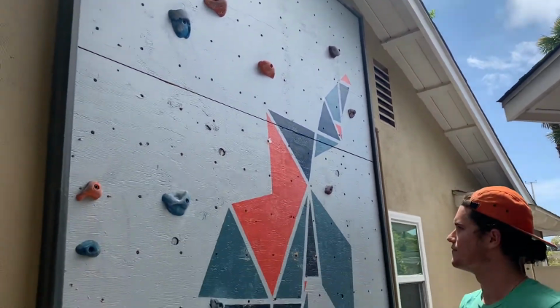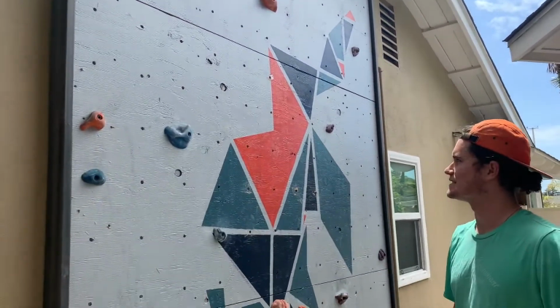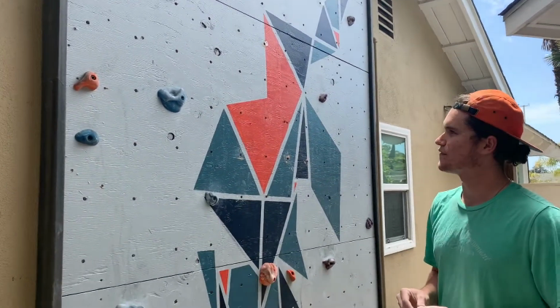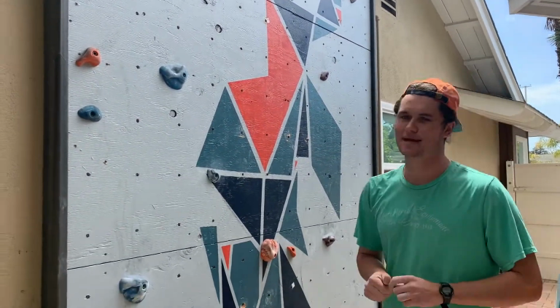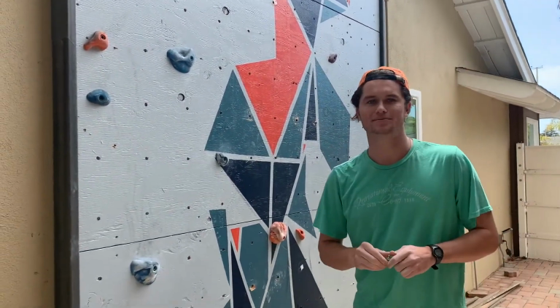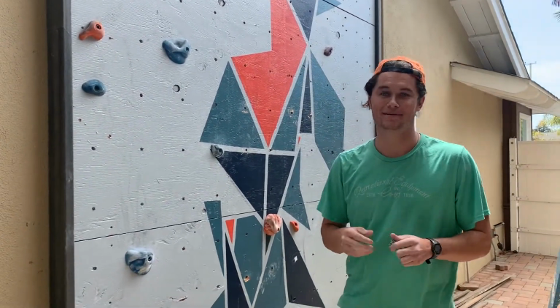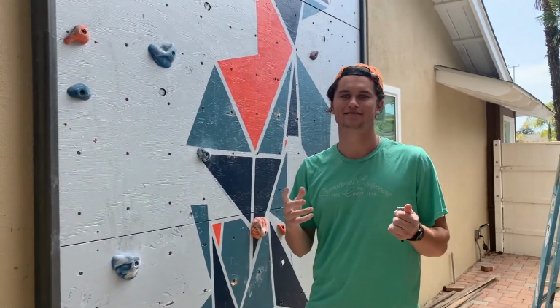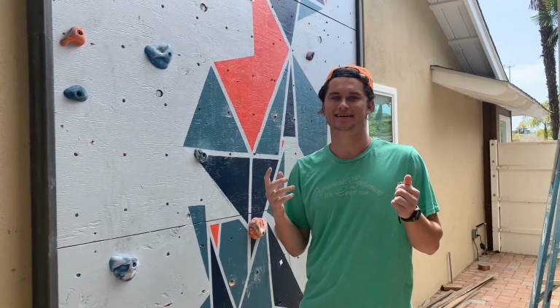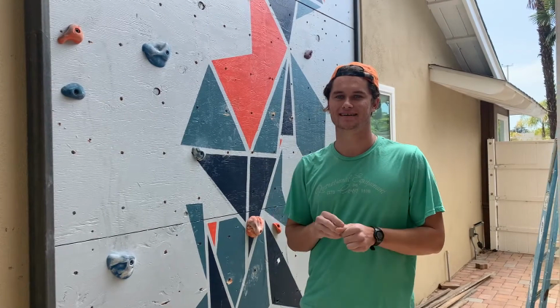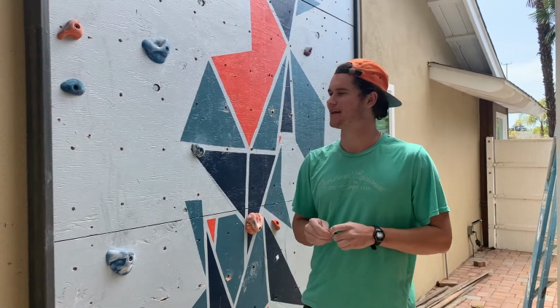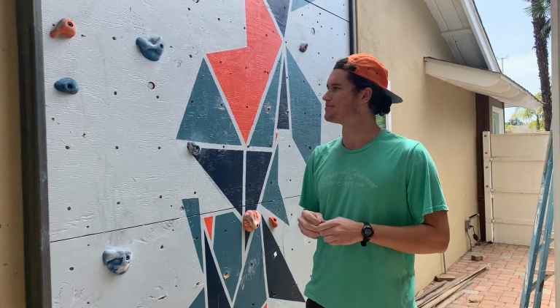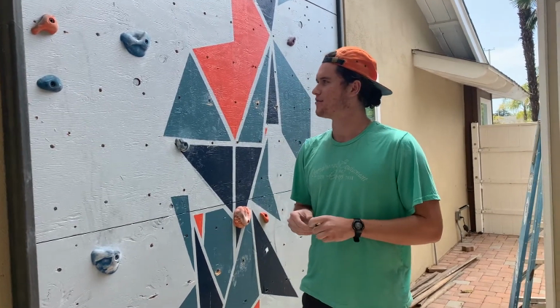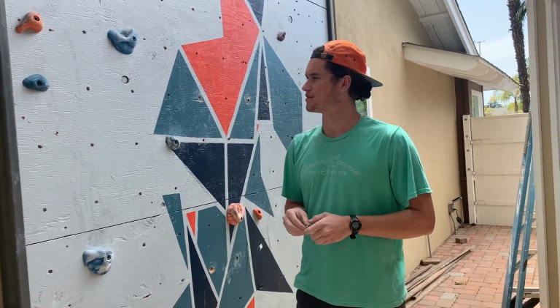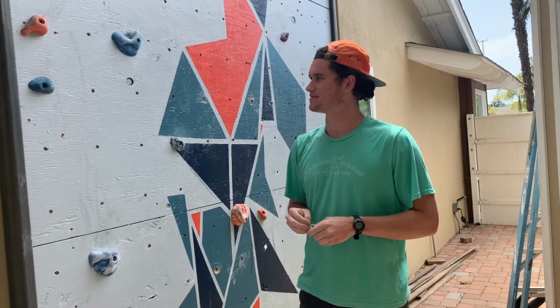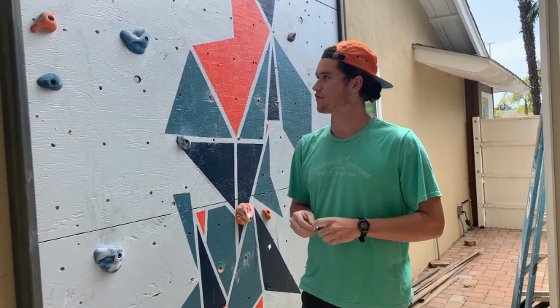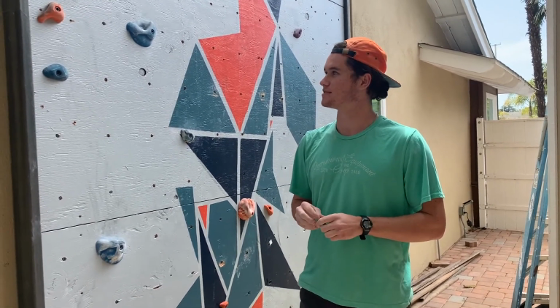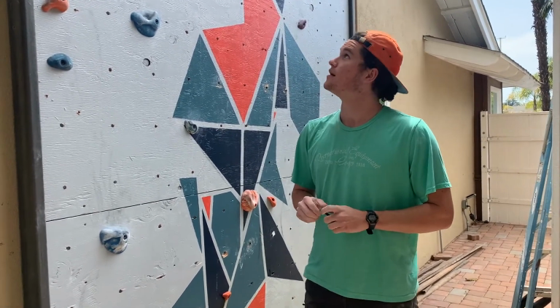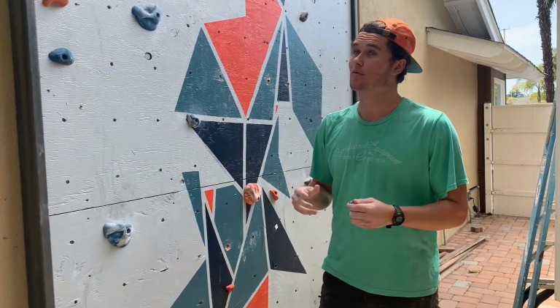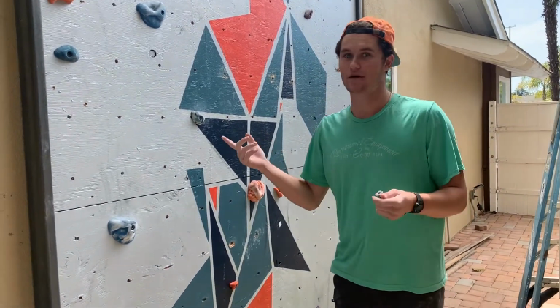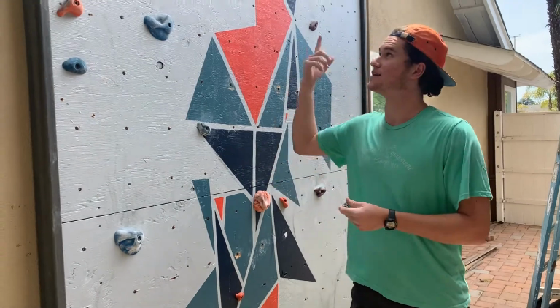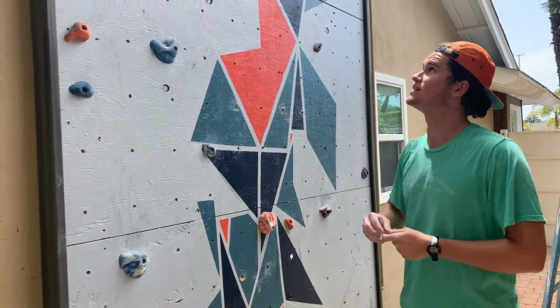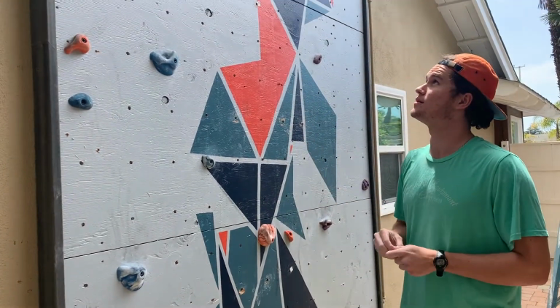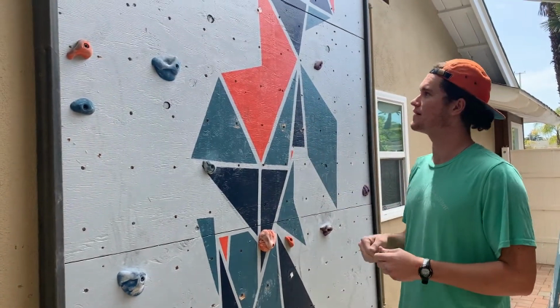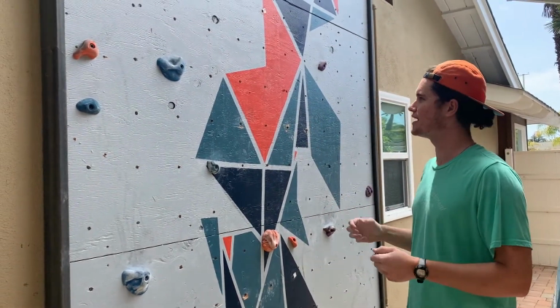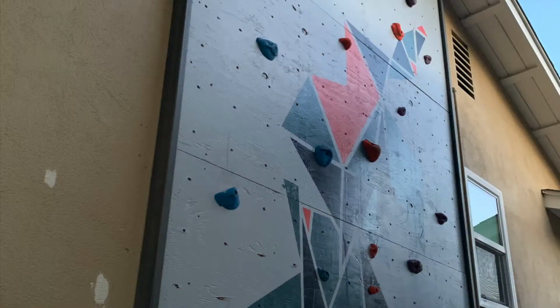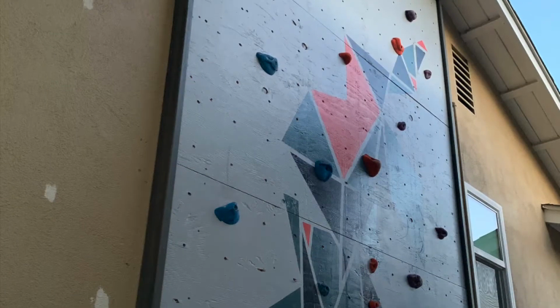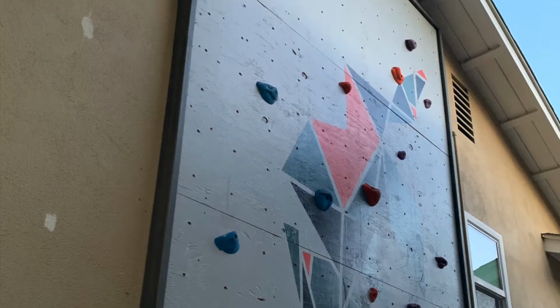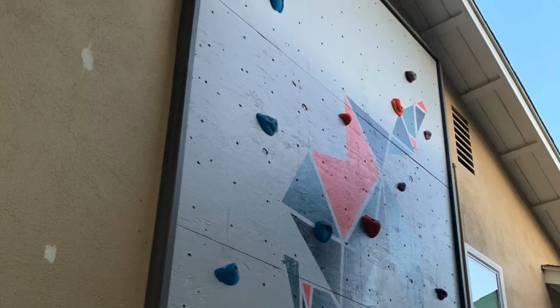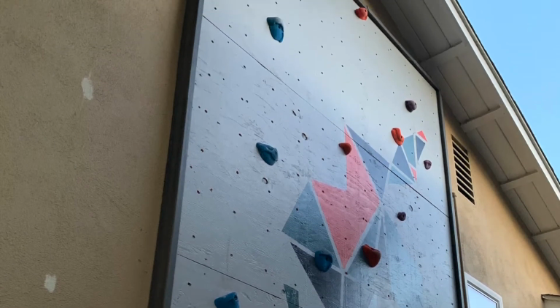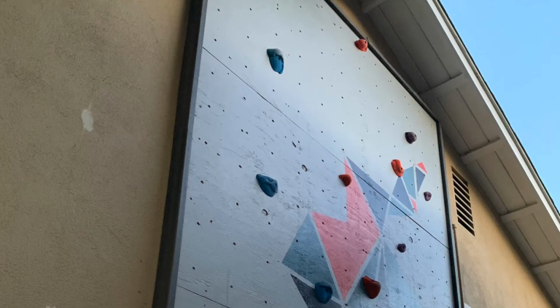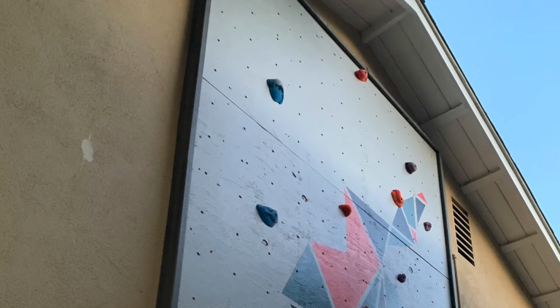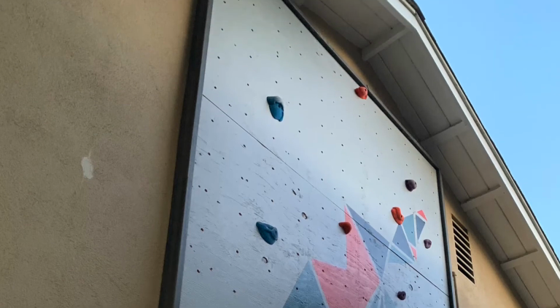It's been really fun. I've been able to keep active and keep my climbing up while in quarantine, which I've been really fortunate for. The wall itself is about 12 feet tall and eight feet wide, so it's really perfect for bouldering and just getting a good workout in.